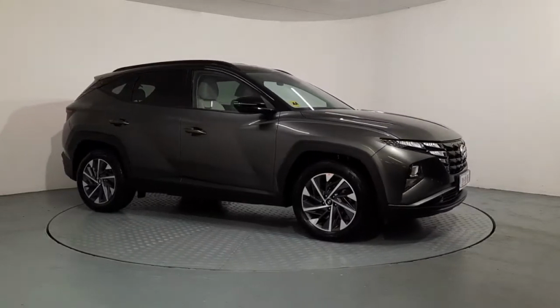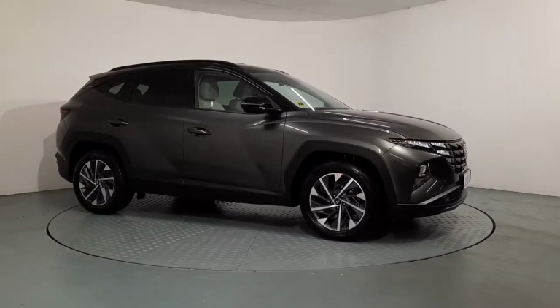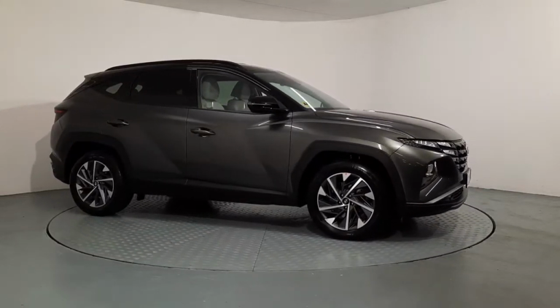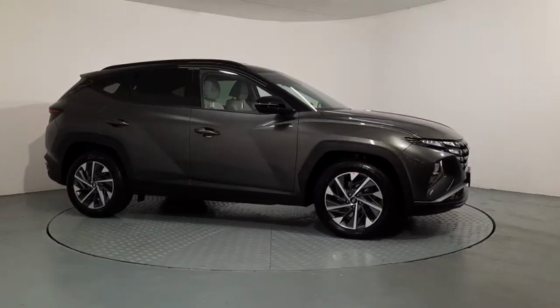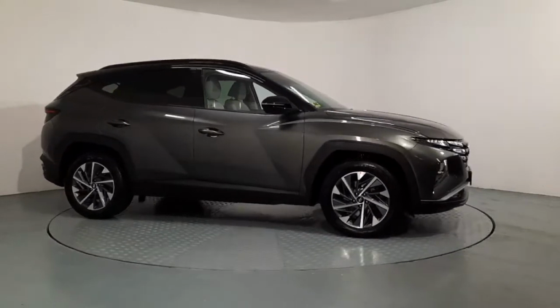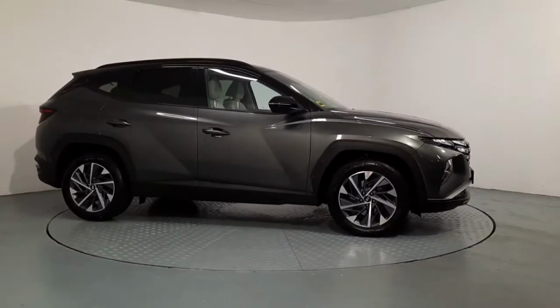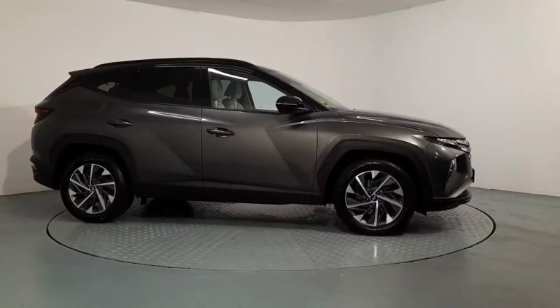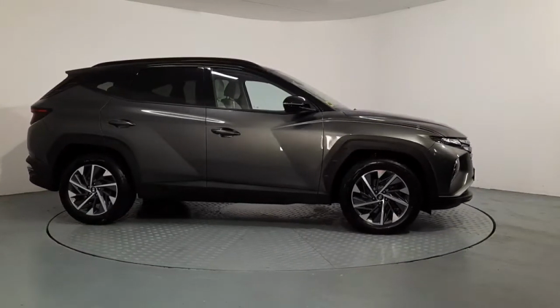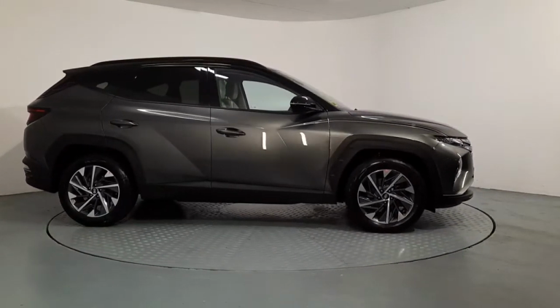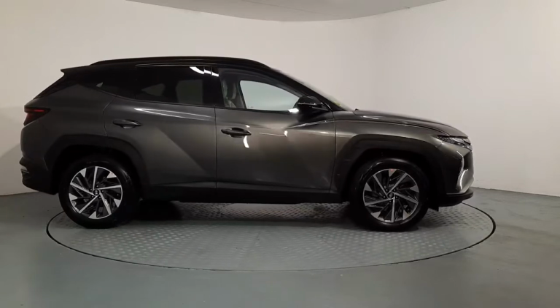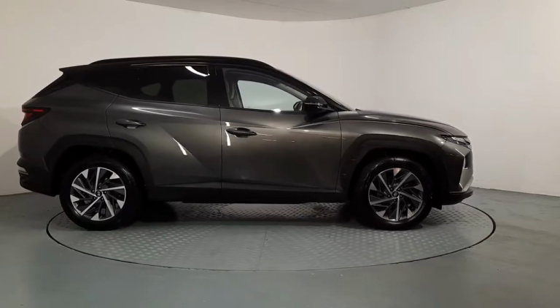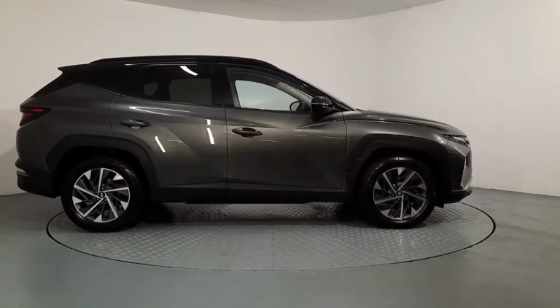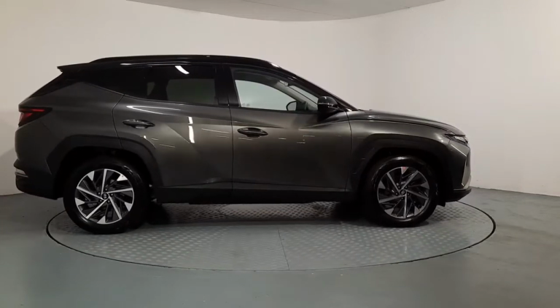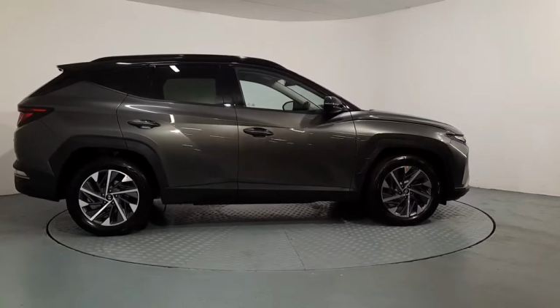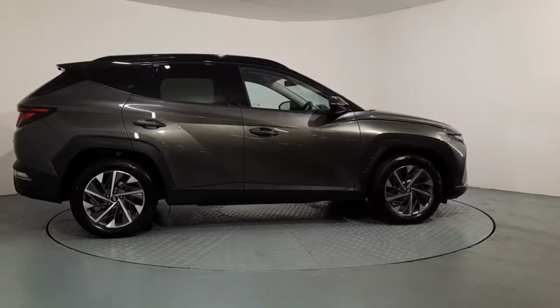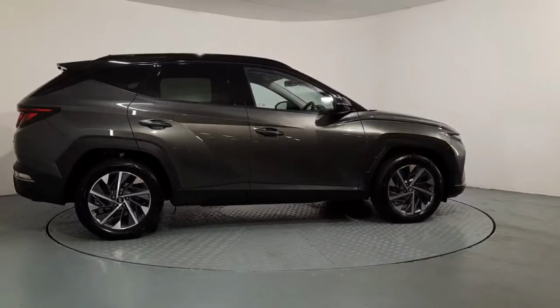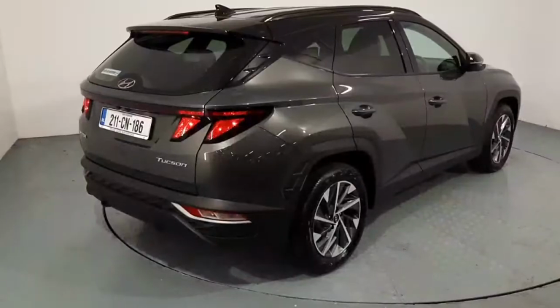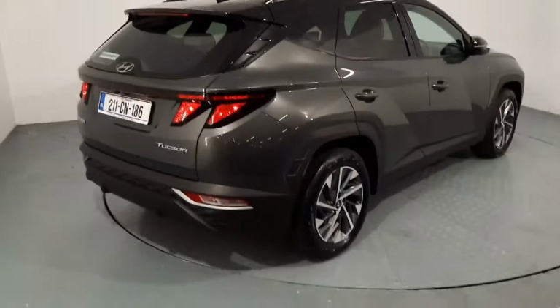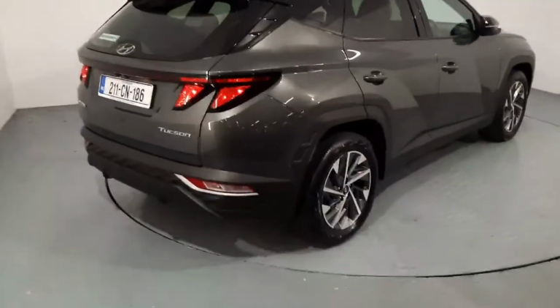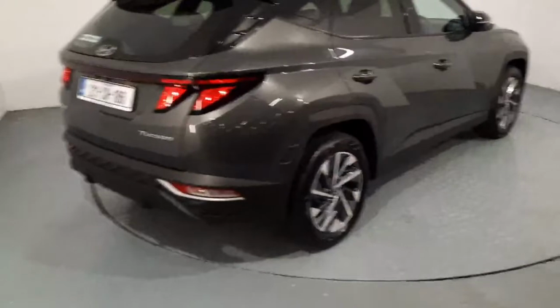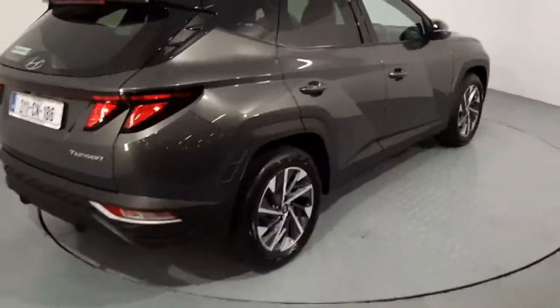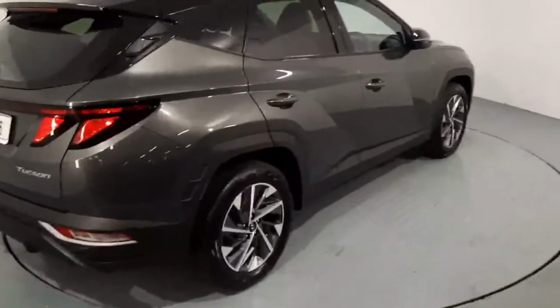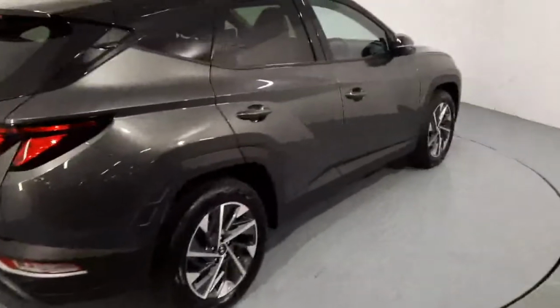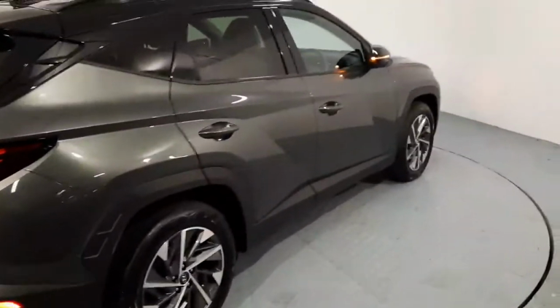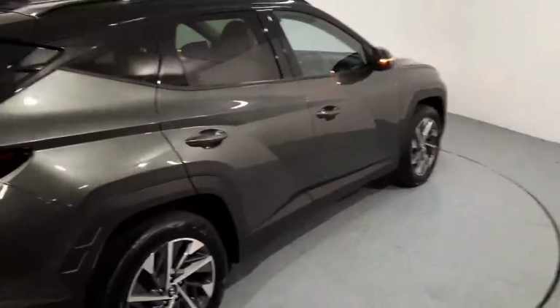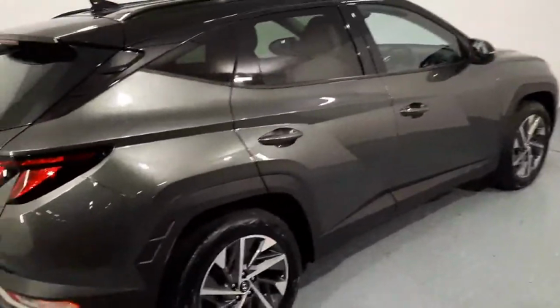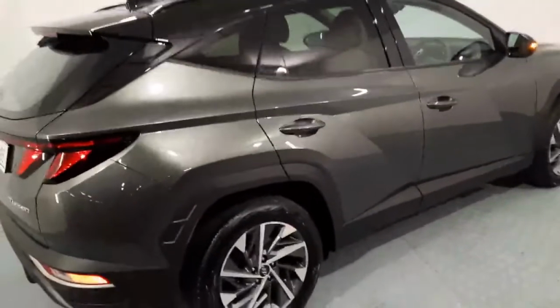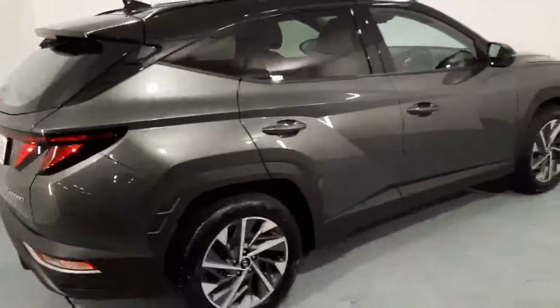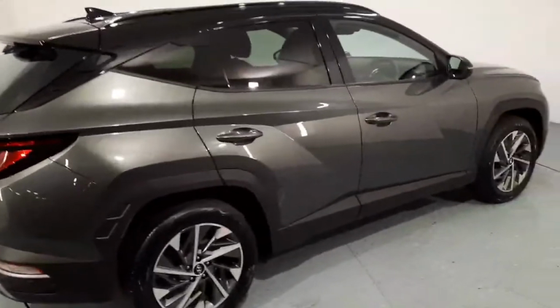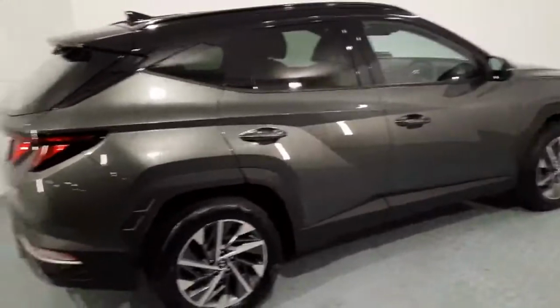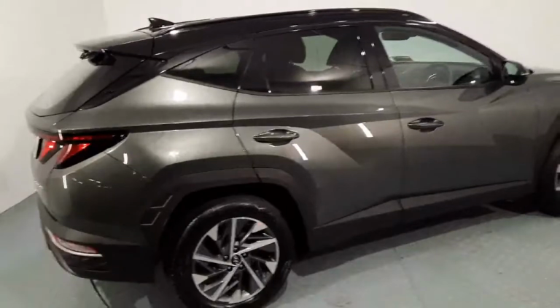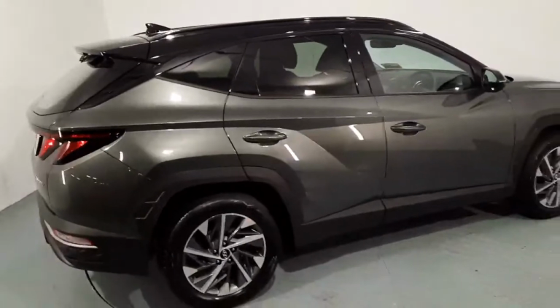Multi-spoke two-tone alloys. It has privacy glass in the rear and back windows which goes very well with the blacked out window surrounds. It has hidden tailpipes, power folding mirrors, and it's finished in a grey metallic paint.